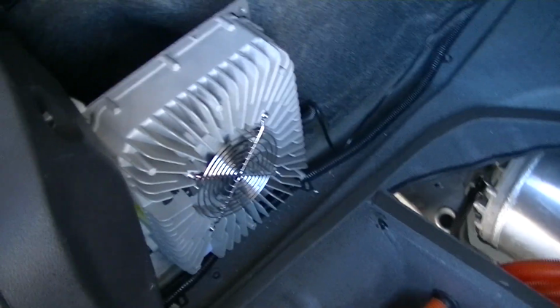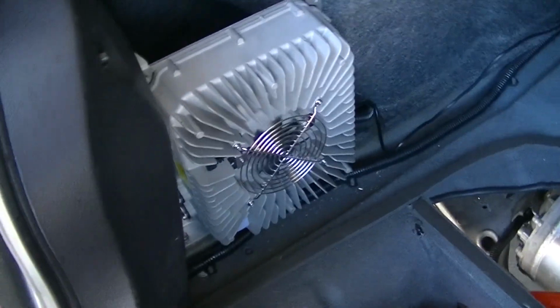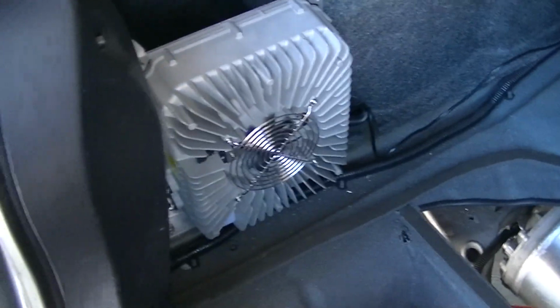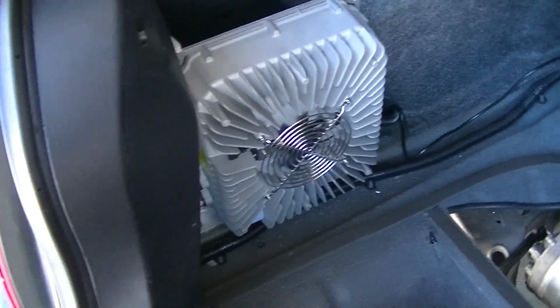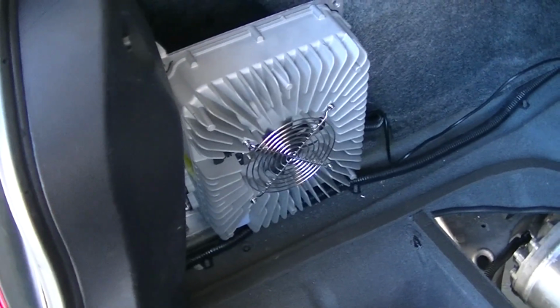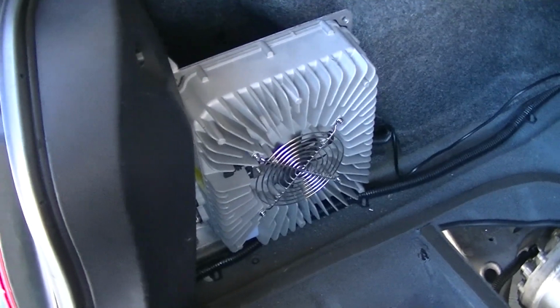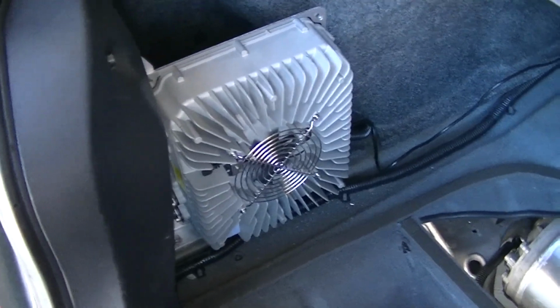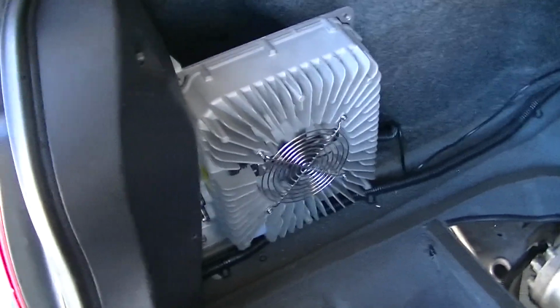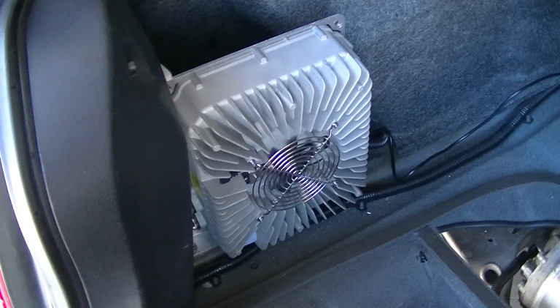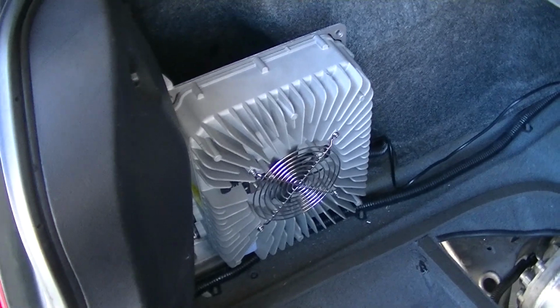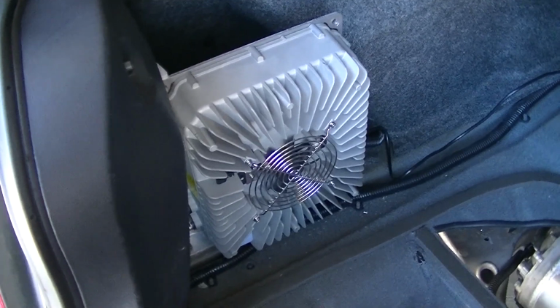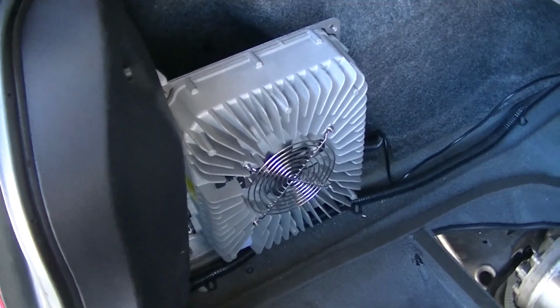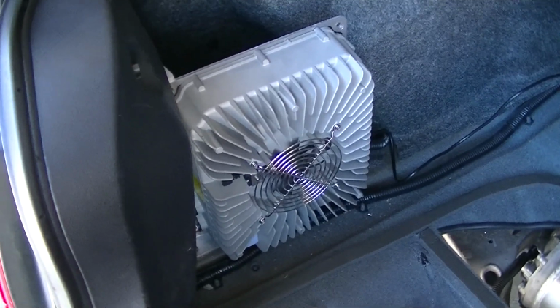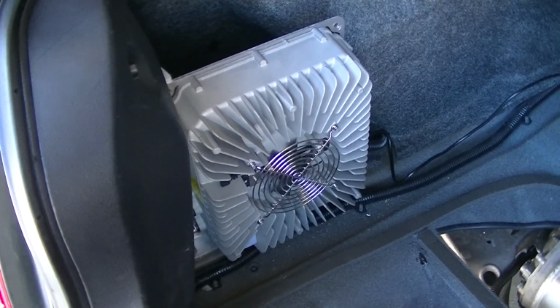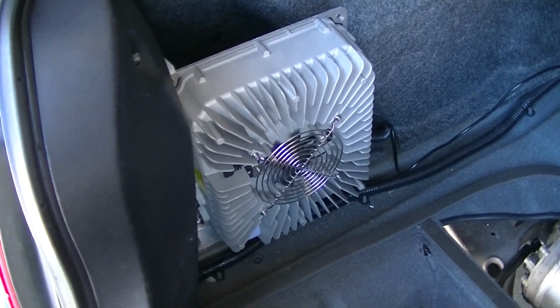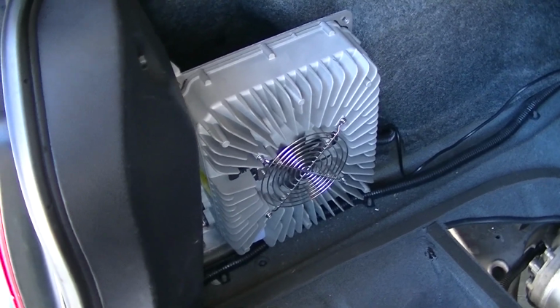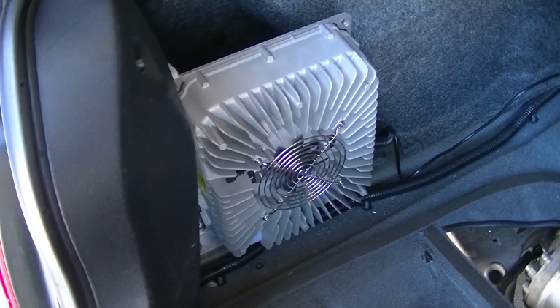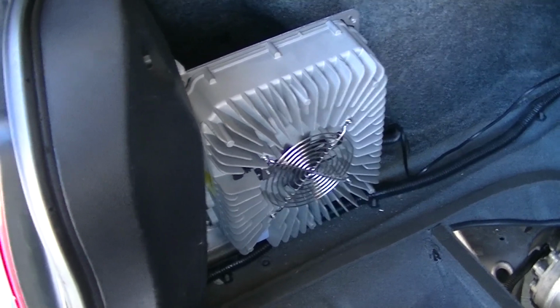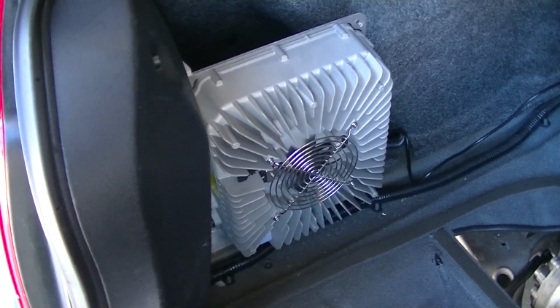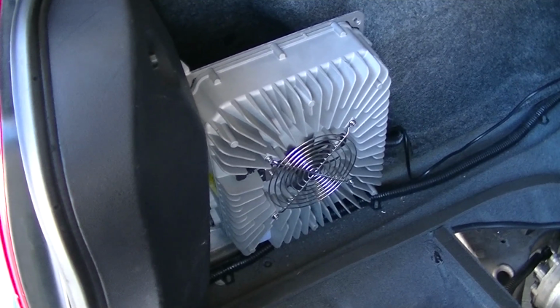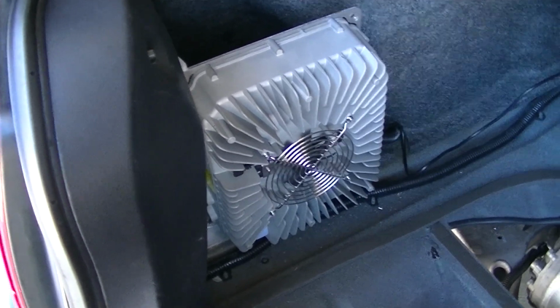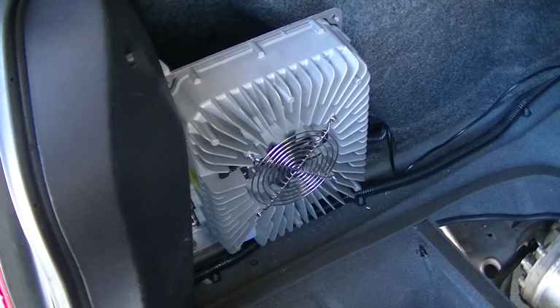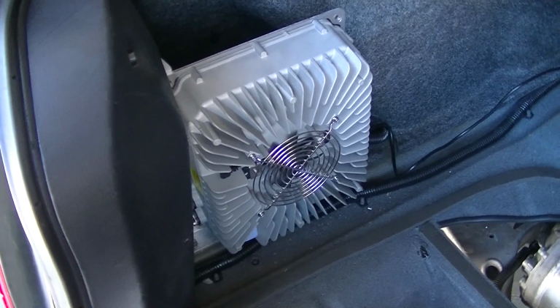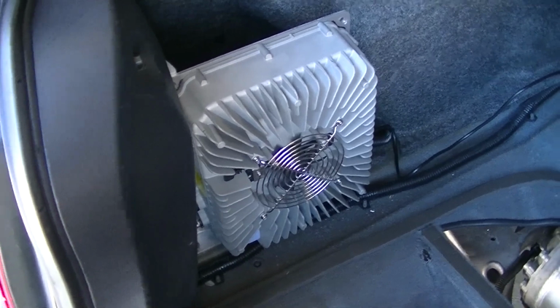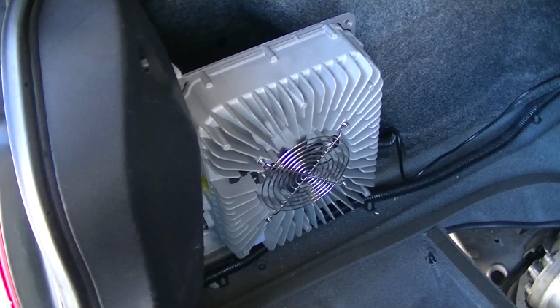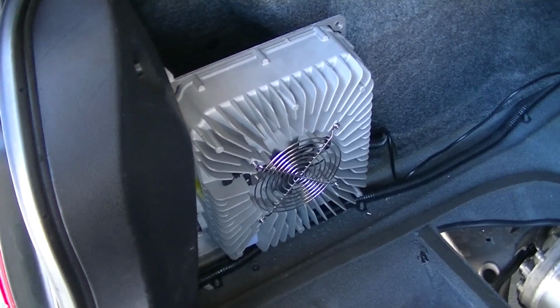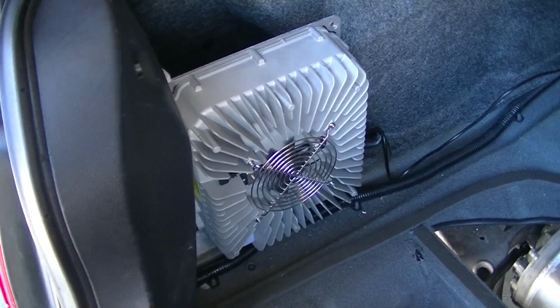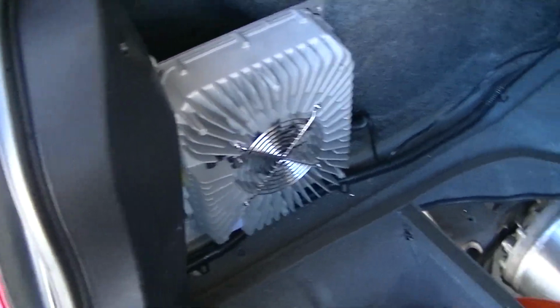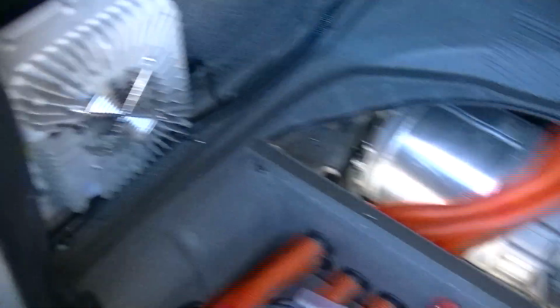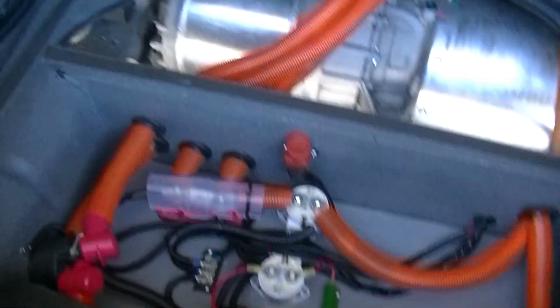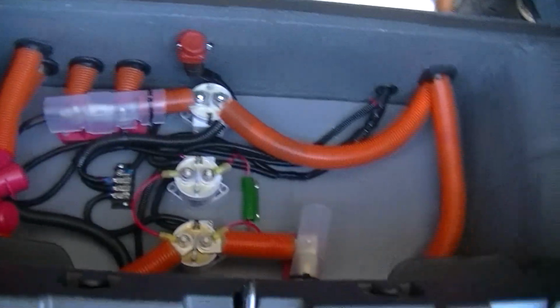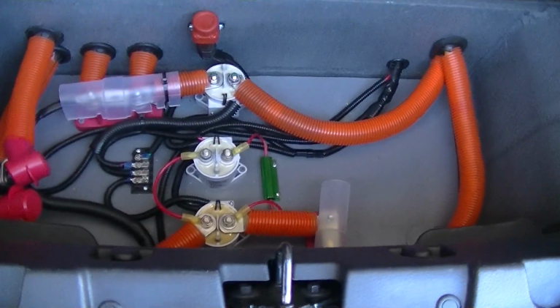Here's the charger. It's a 10 amp charger, 400 volts. I got that from Thunderstruck EV. It seems to work fine — I just charged it up, it went to full charge.